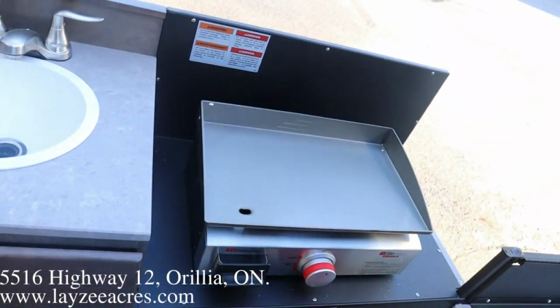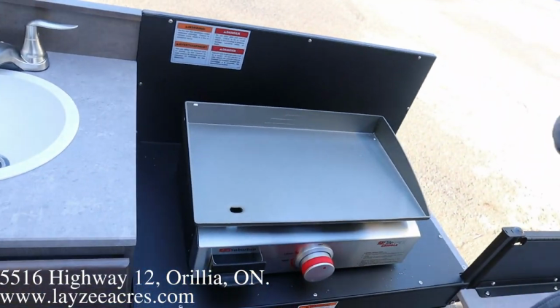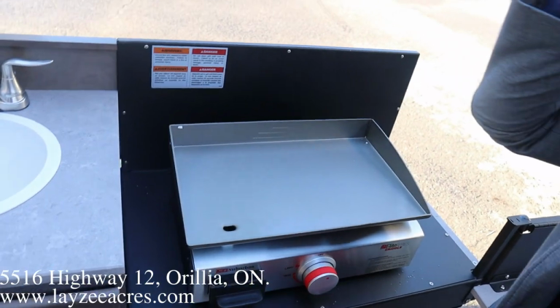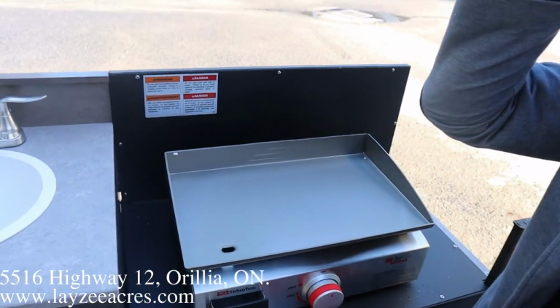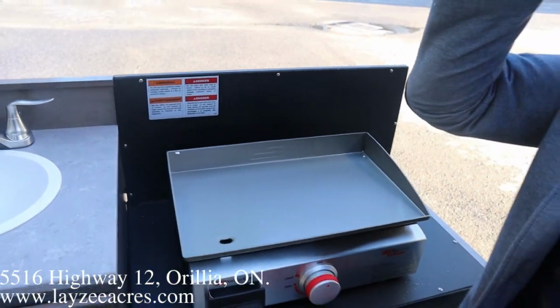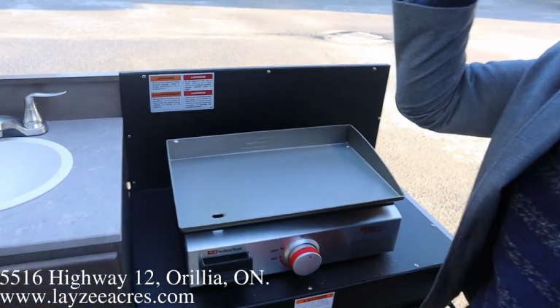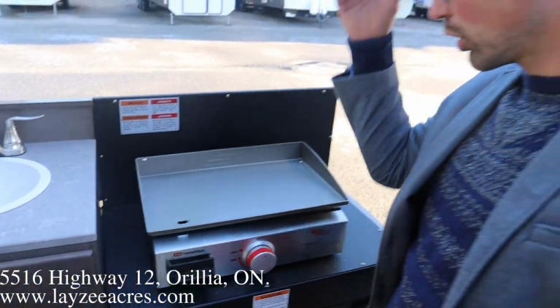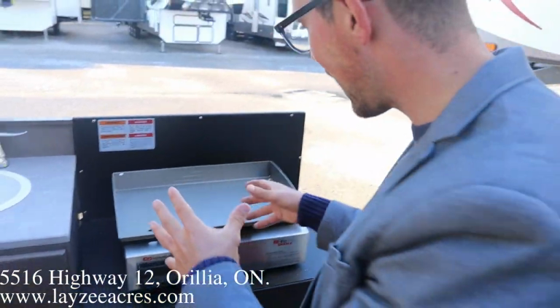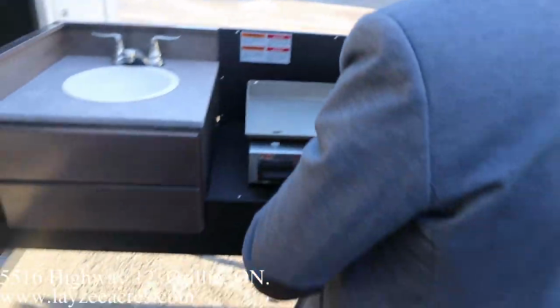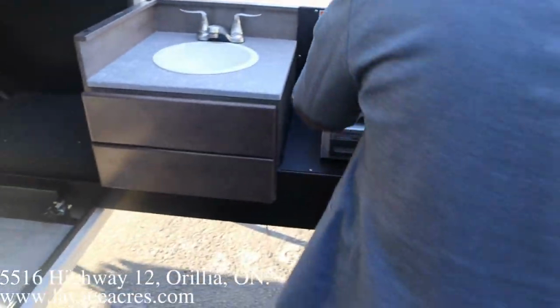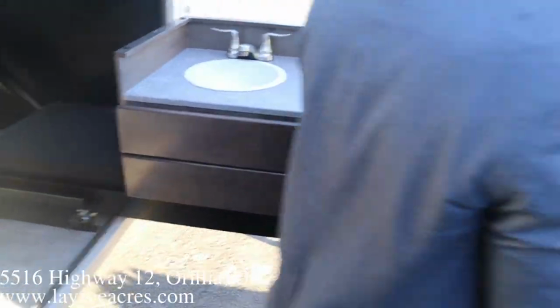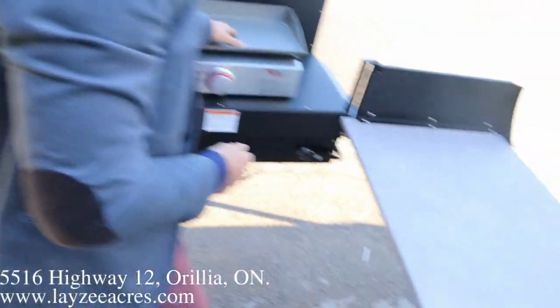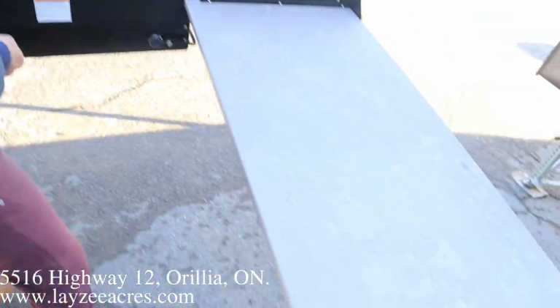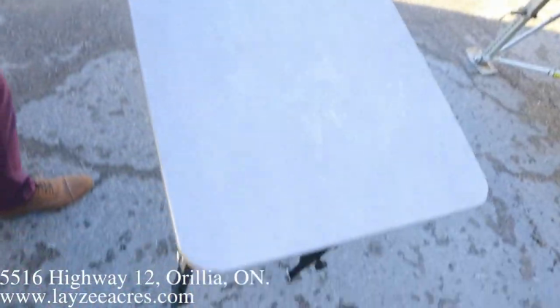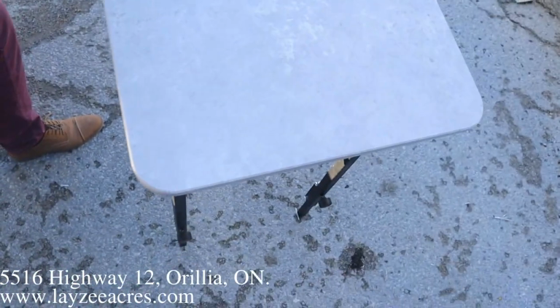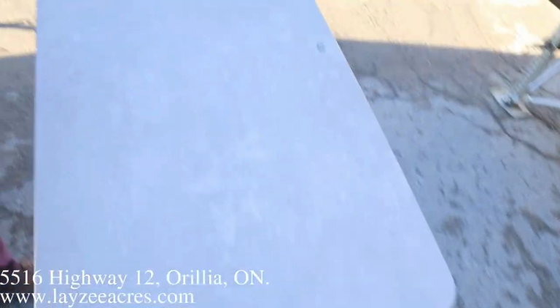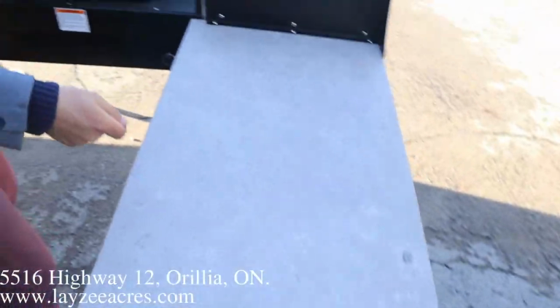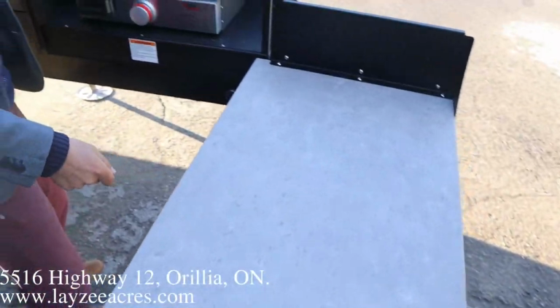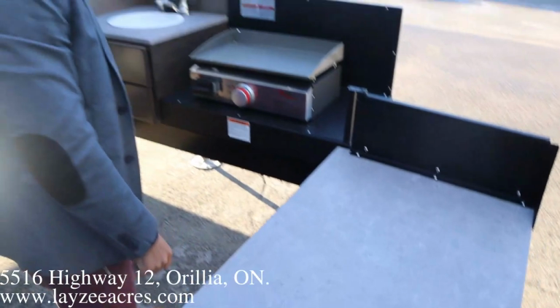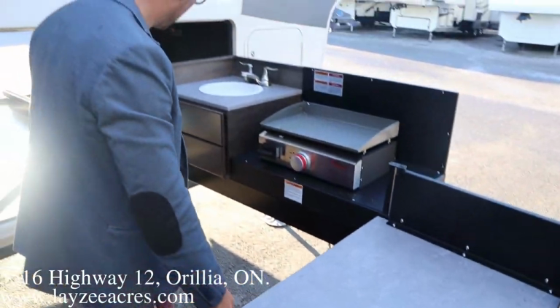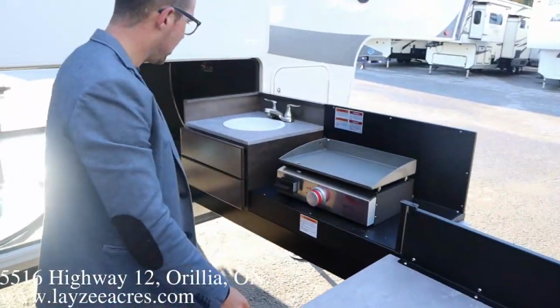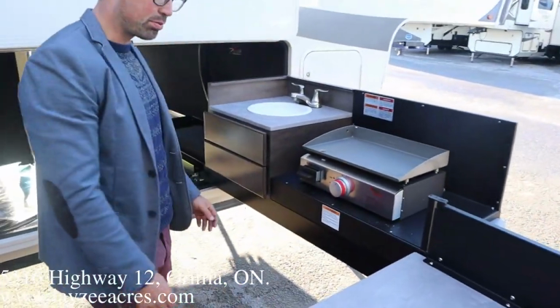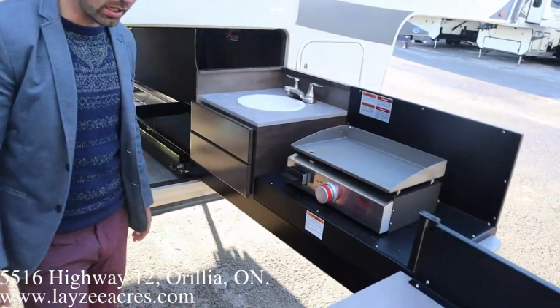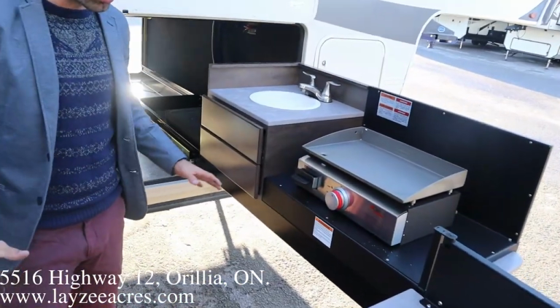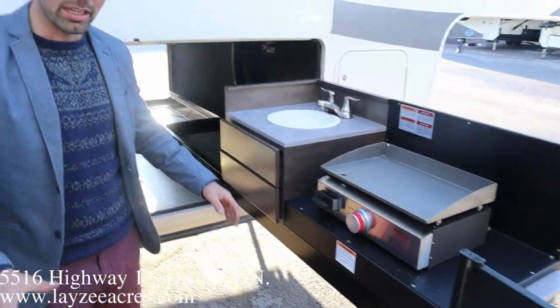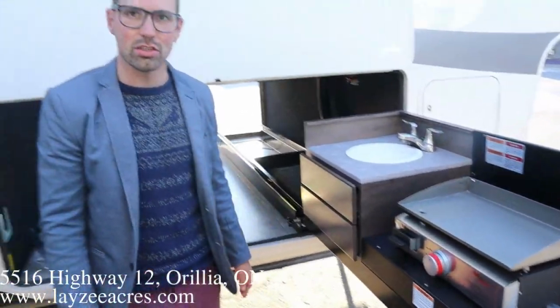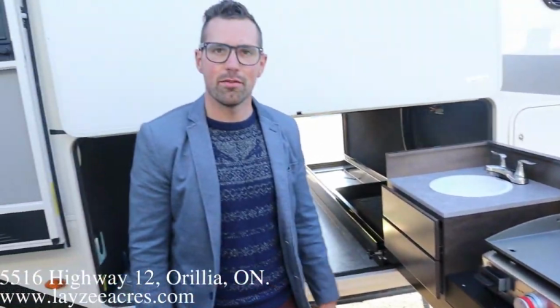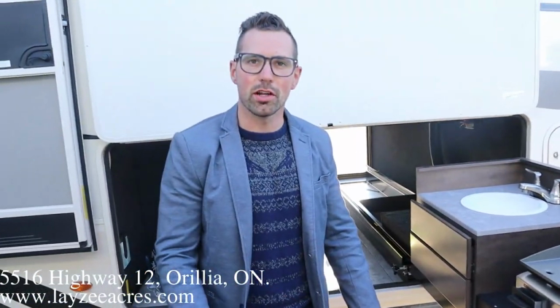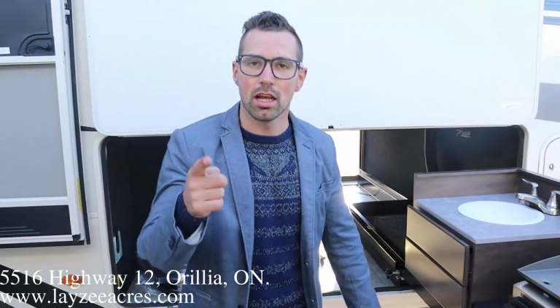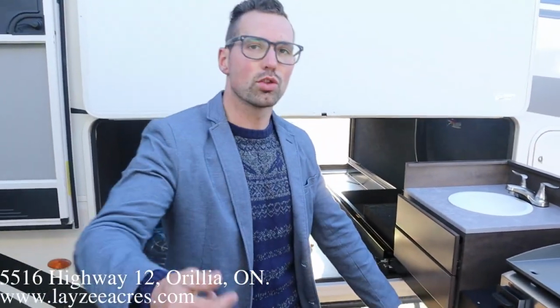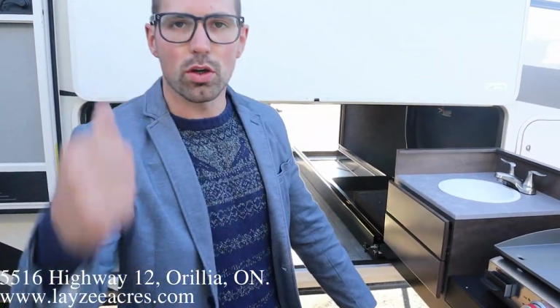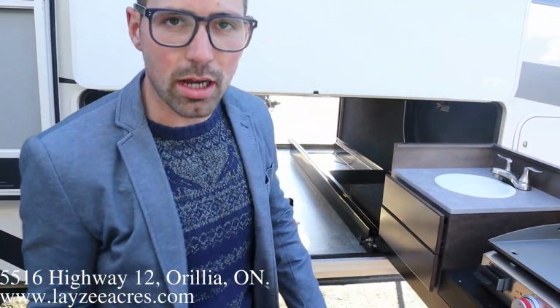You will be the king of the campsite — we're cooking eggs, we're doing bacon, we're flipping stuff to people. That's pretty slick. Outside kitchen — very, very nice. Let's go have a look inside.